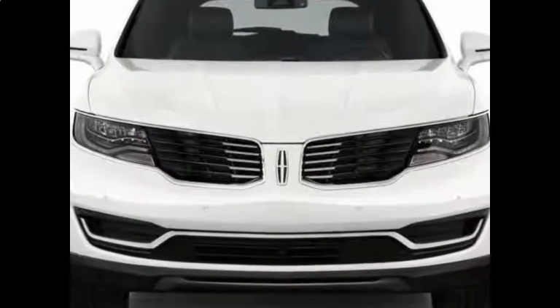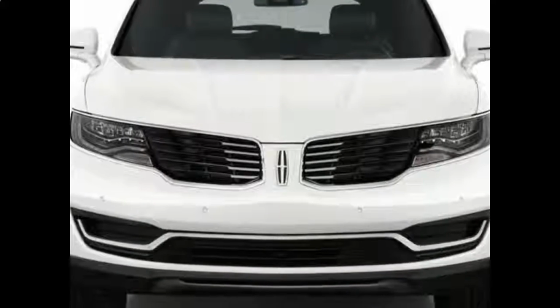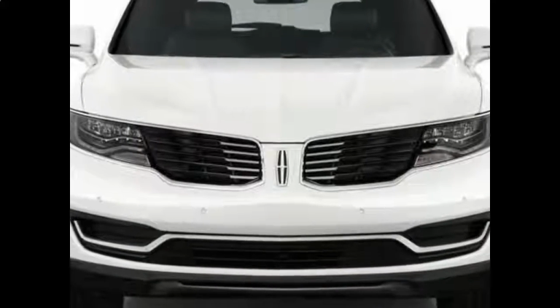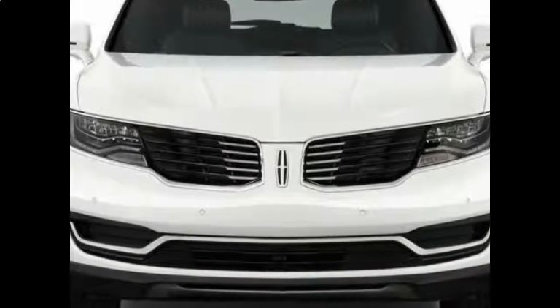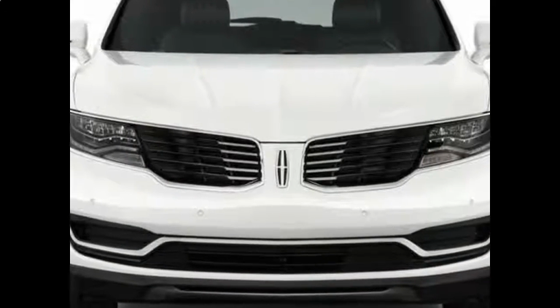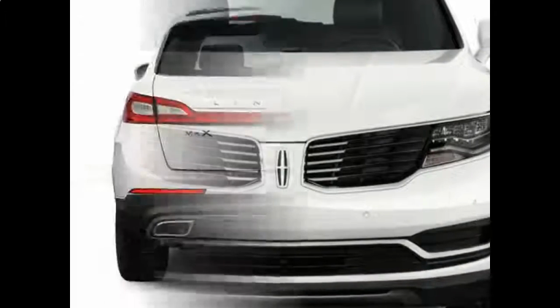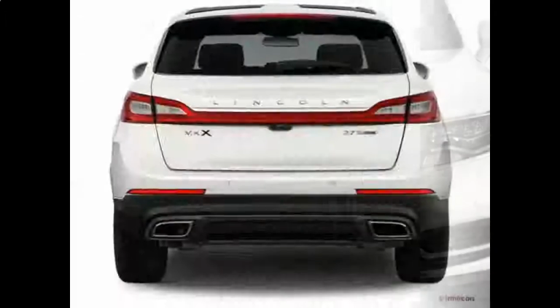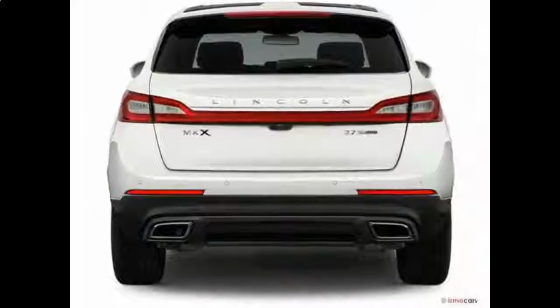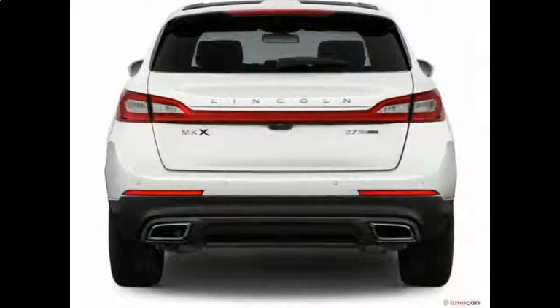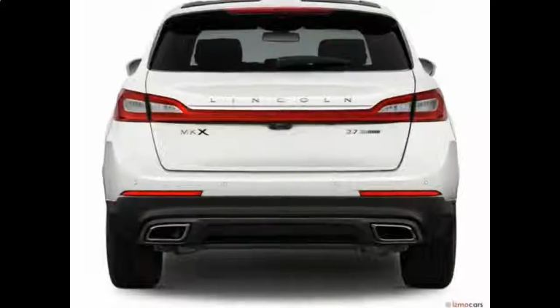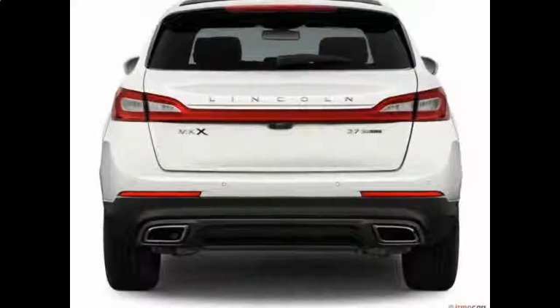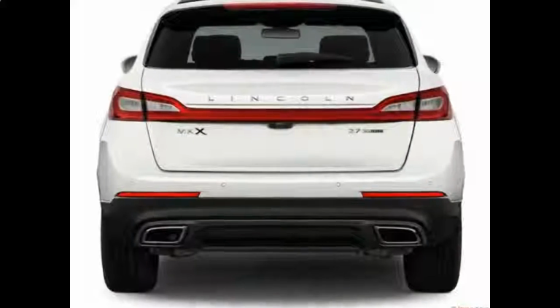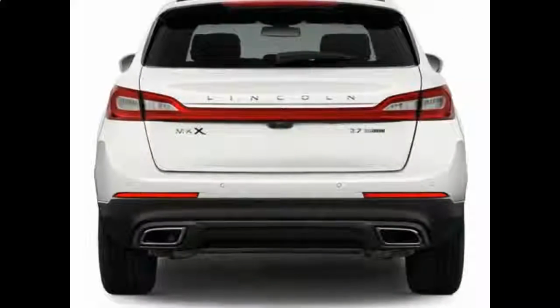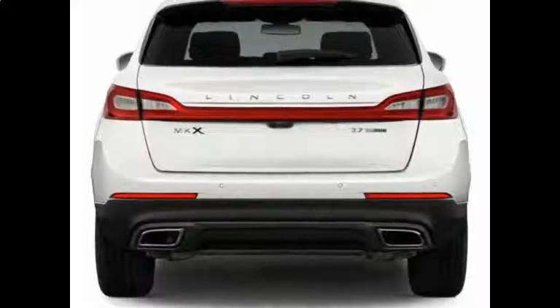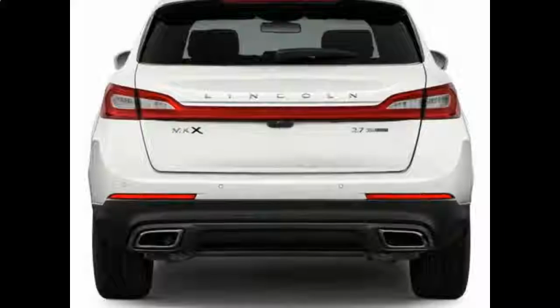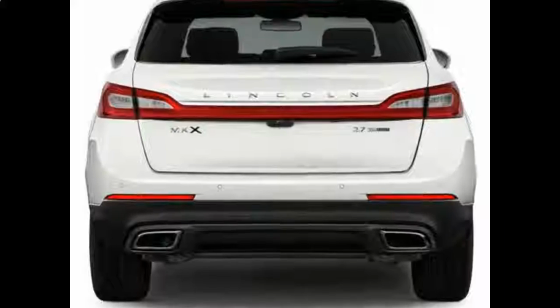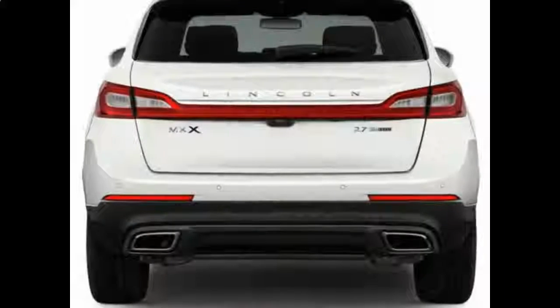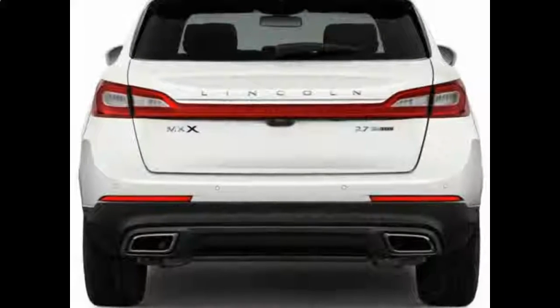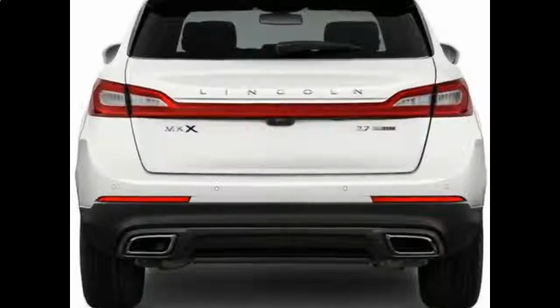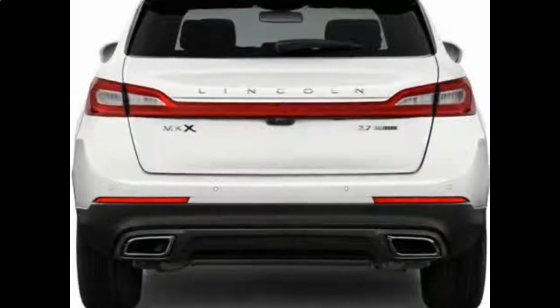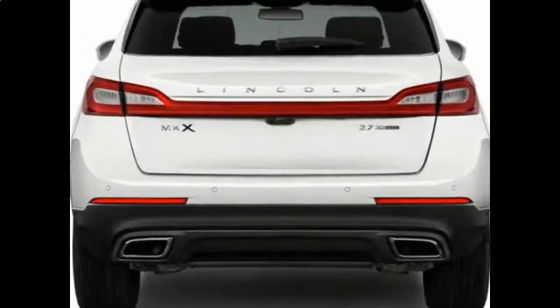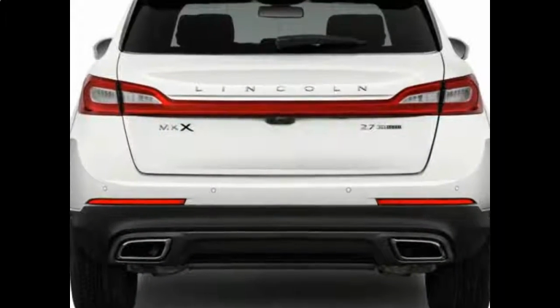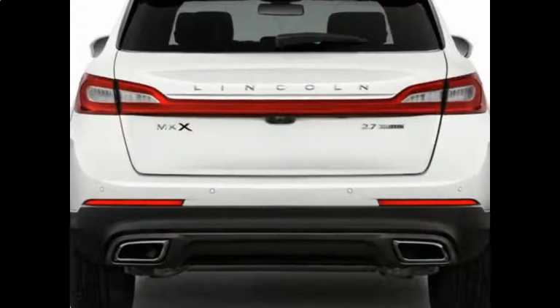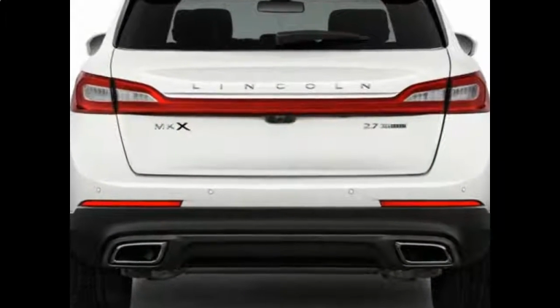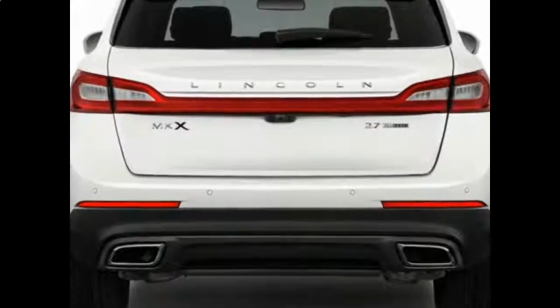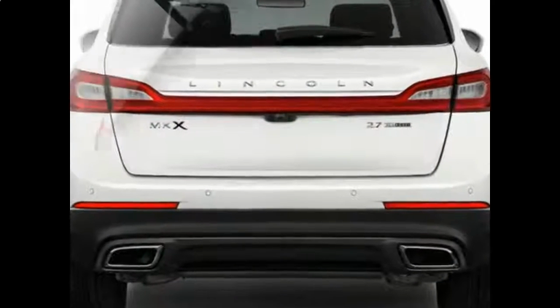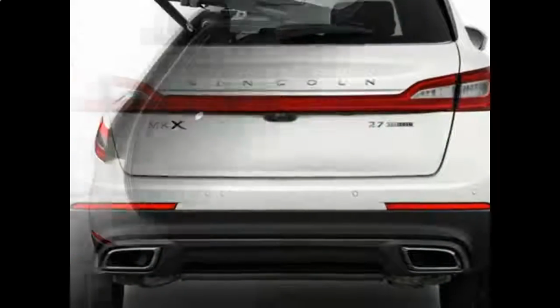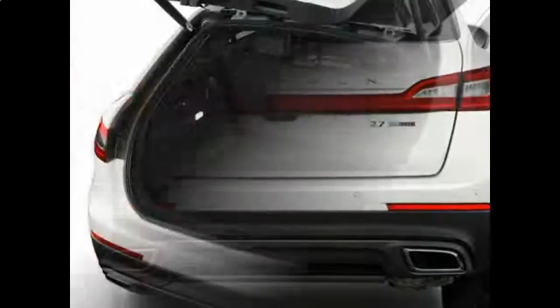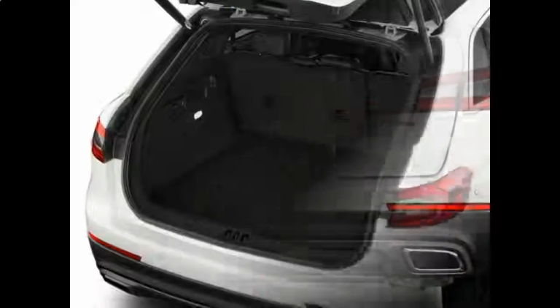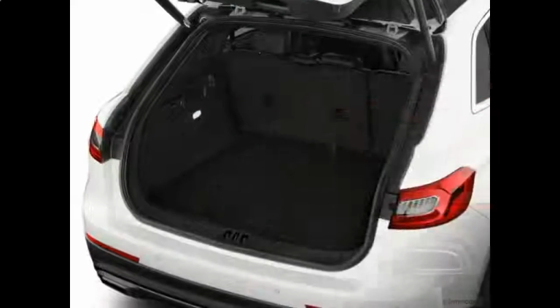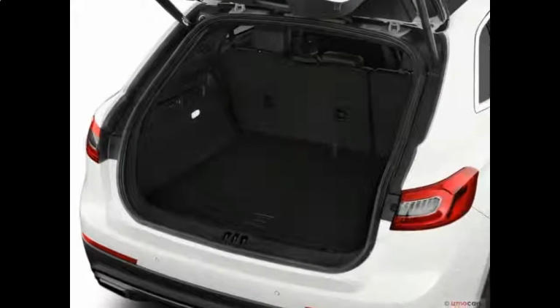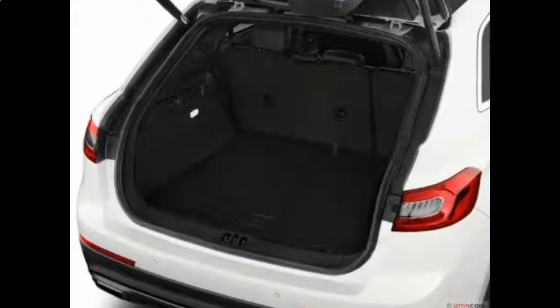For a luxury SUV, the MKX is a great buy. But you can get a comfortably equipped, non-luxury model for a much lower price.